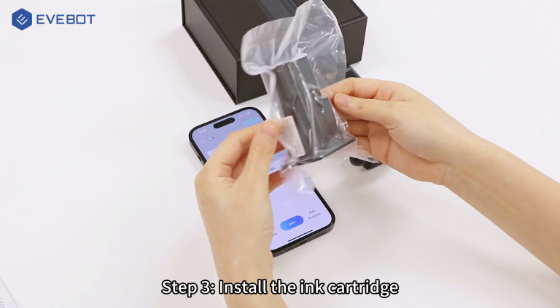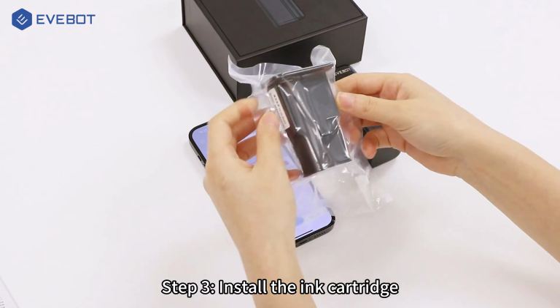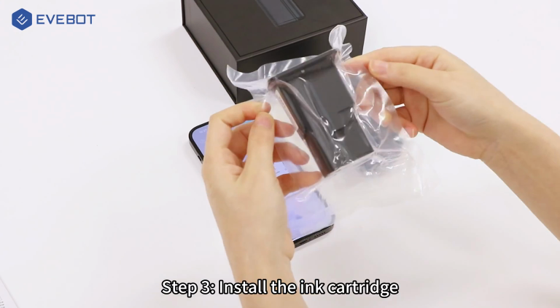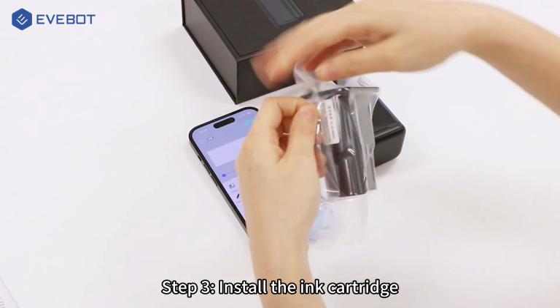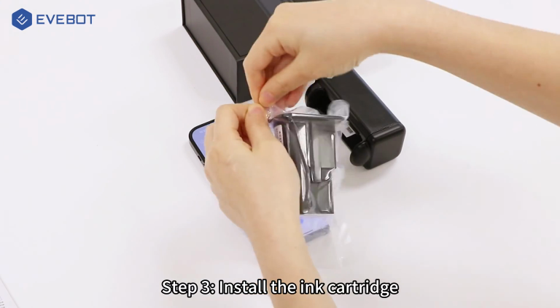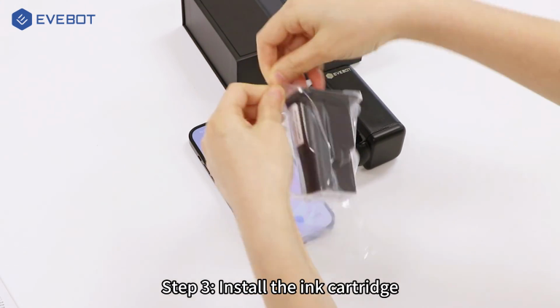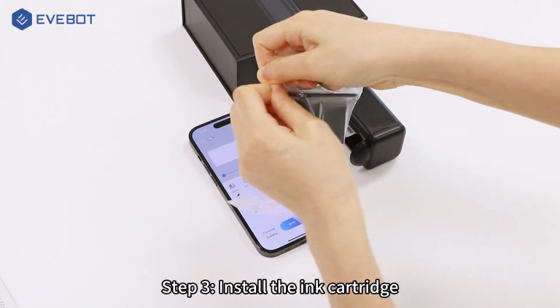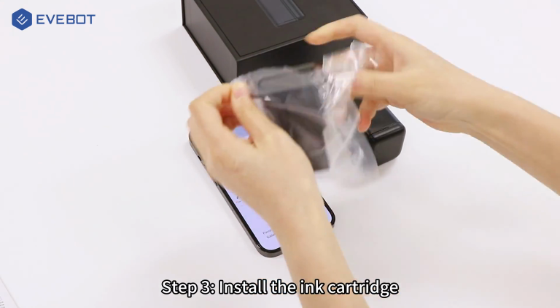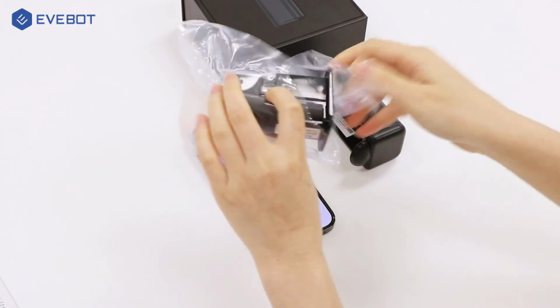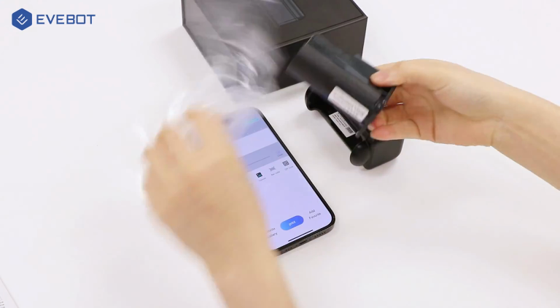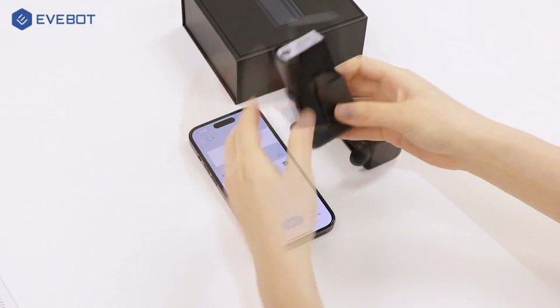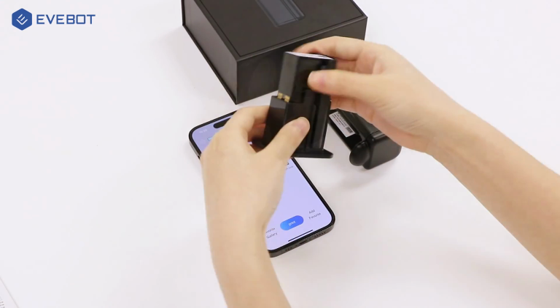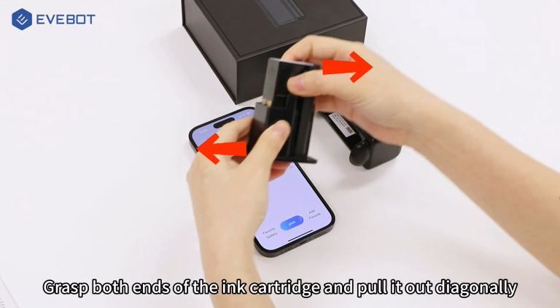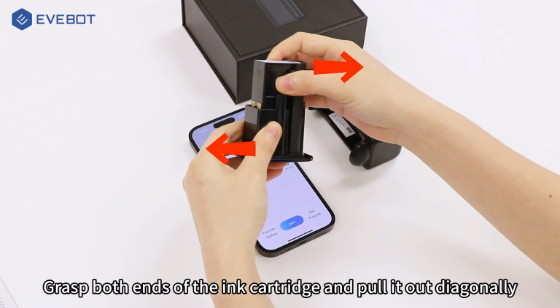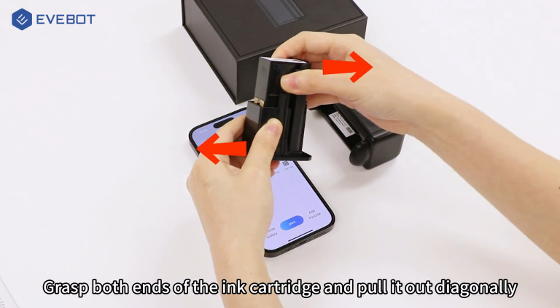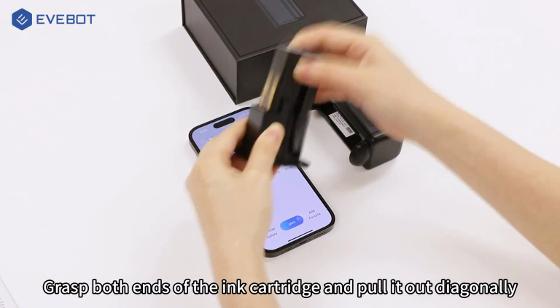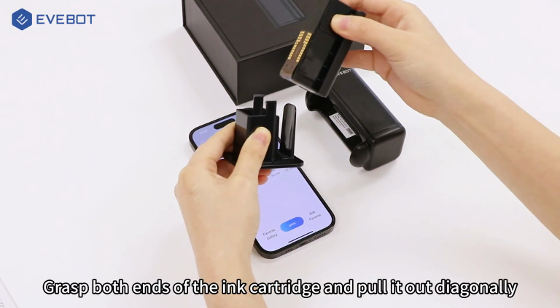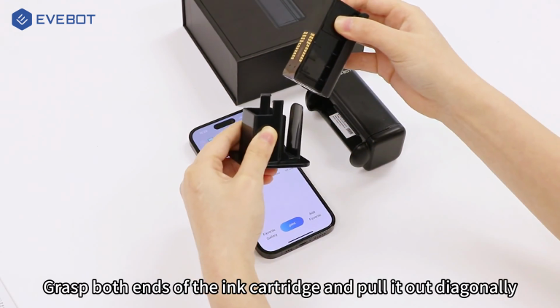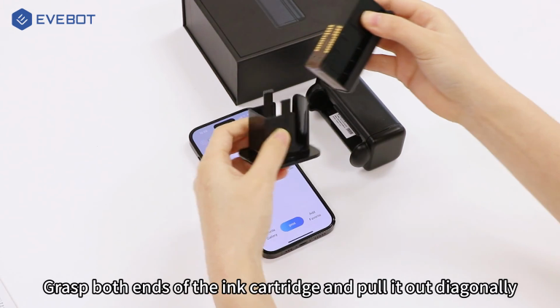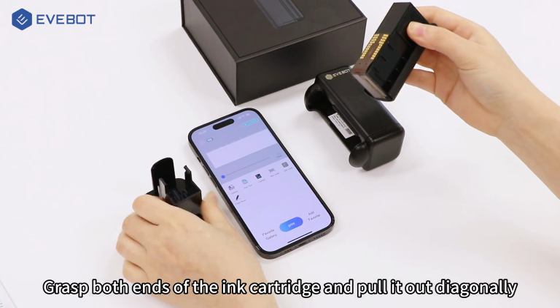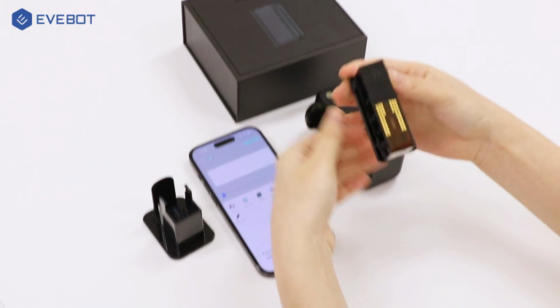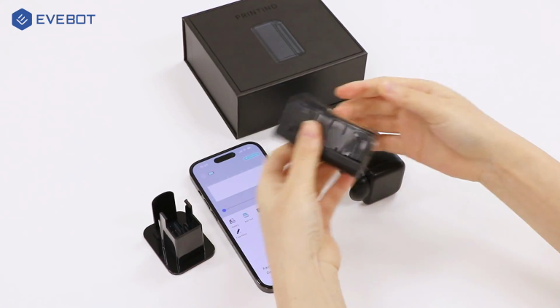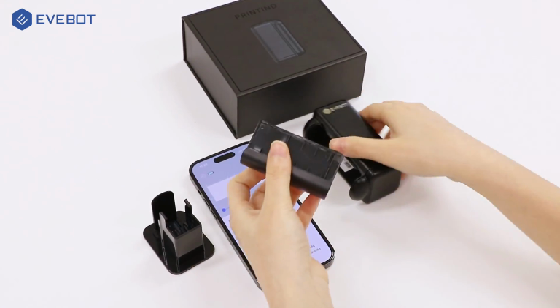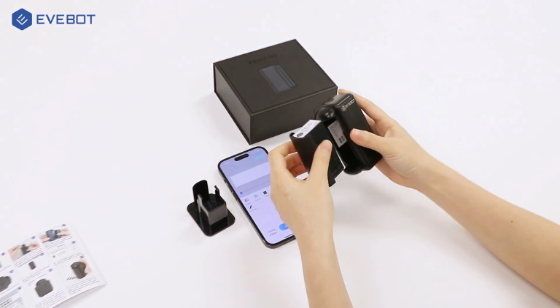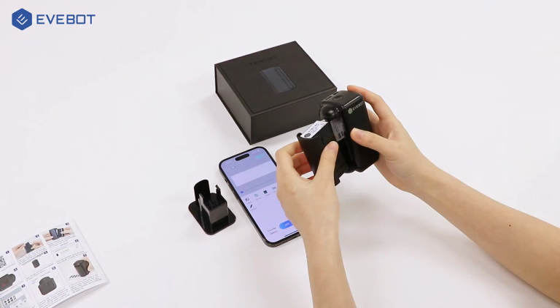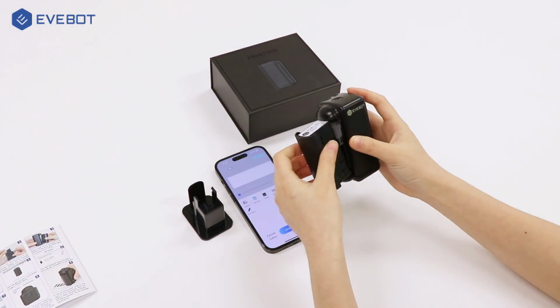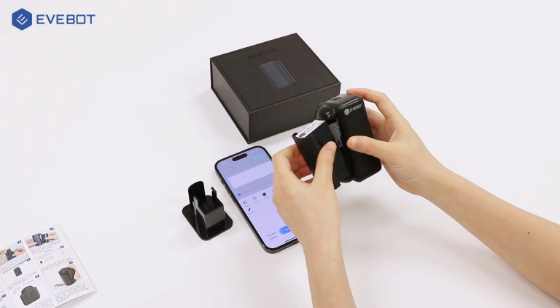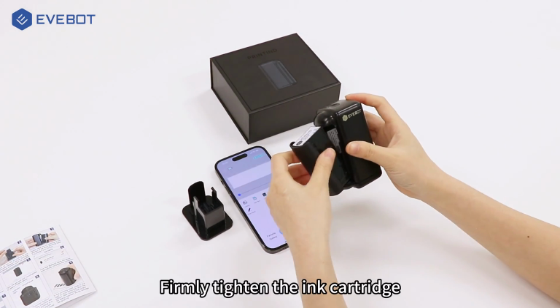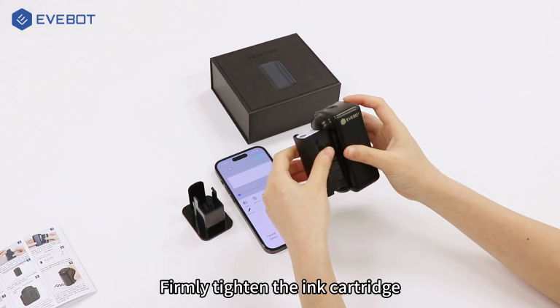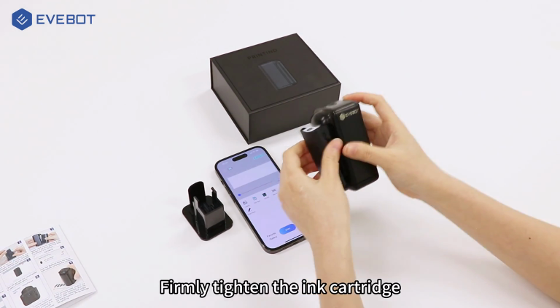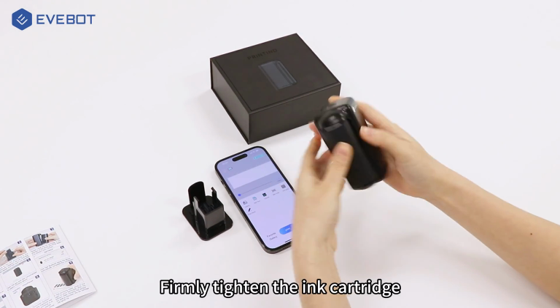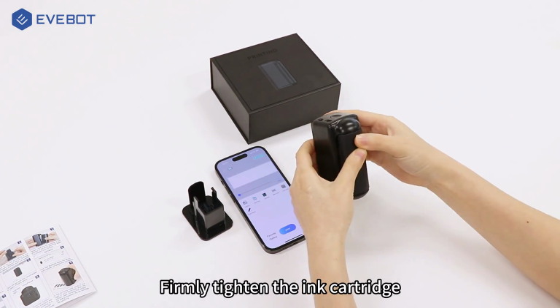Step 3: Install the ink cartridge. Press both ends of the ink cartridge and pull it out diagonally, then firmly tighten the ink cartridge.